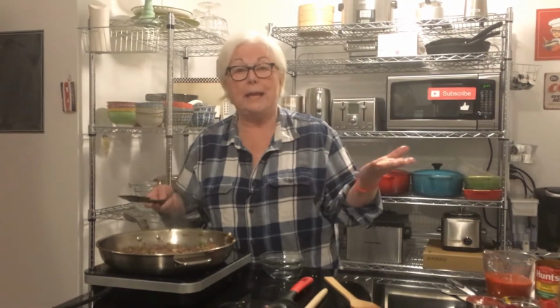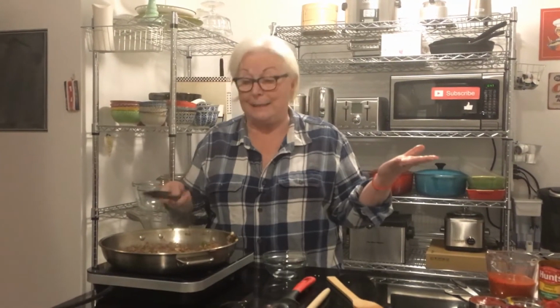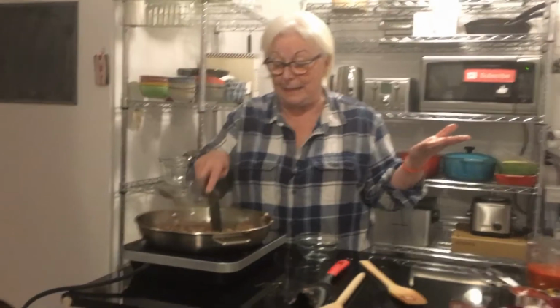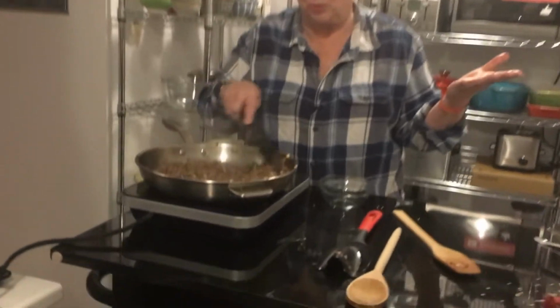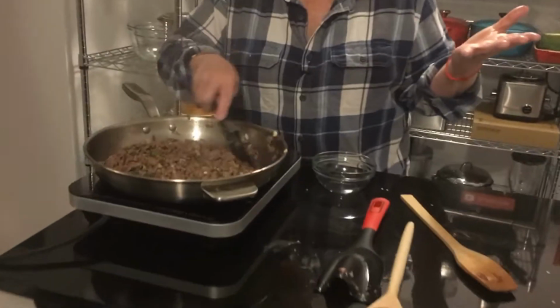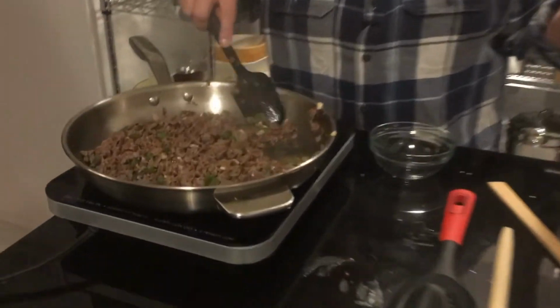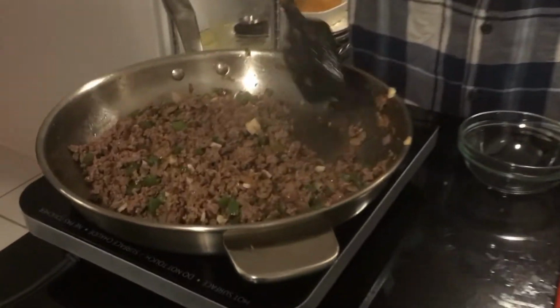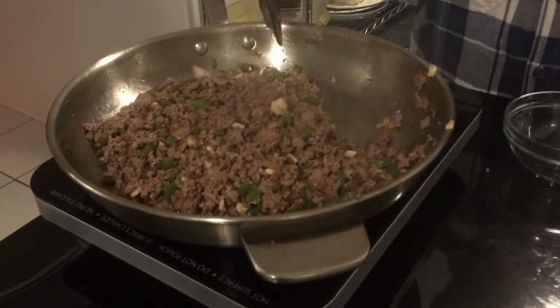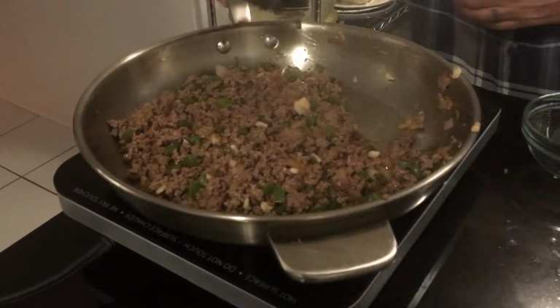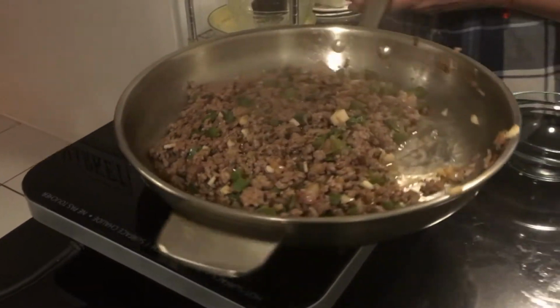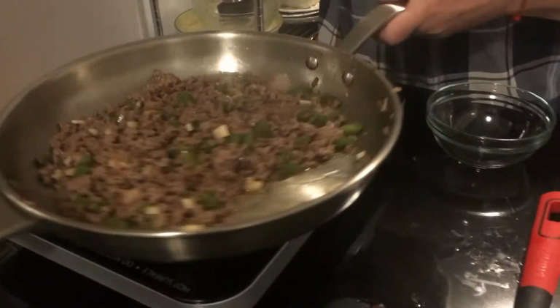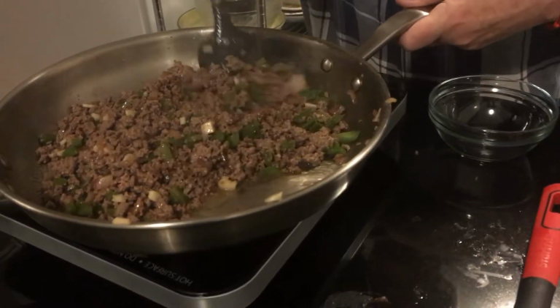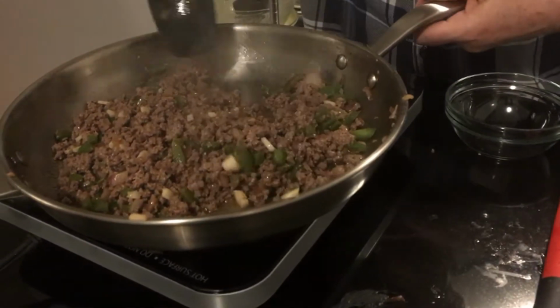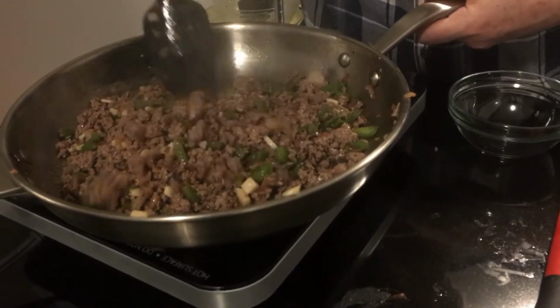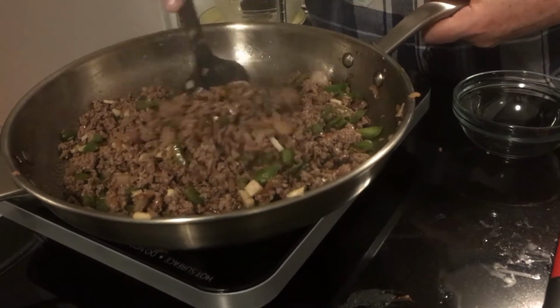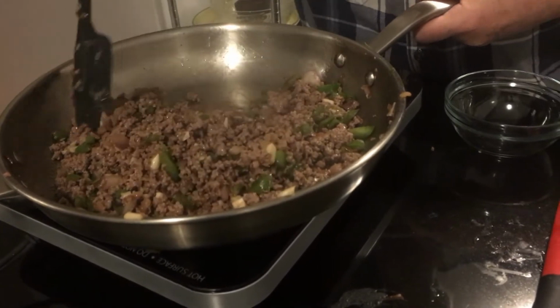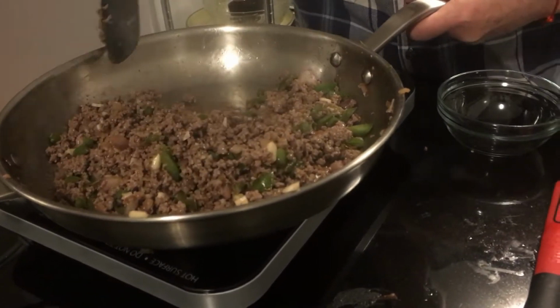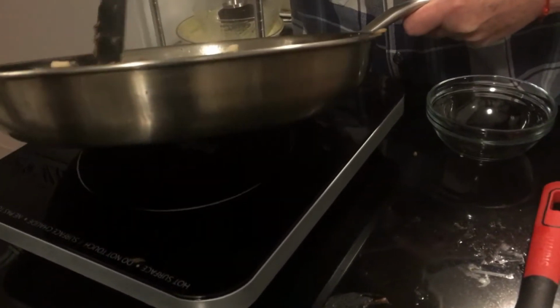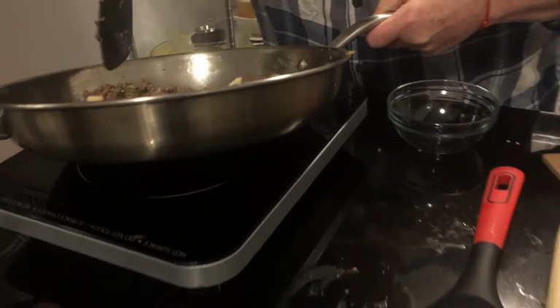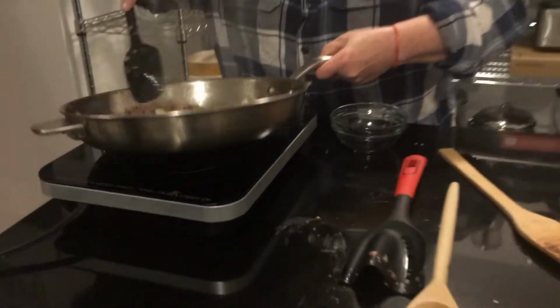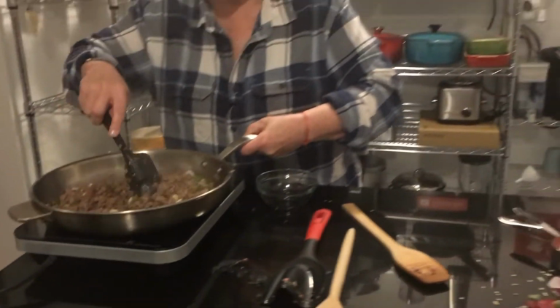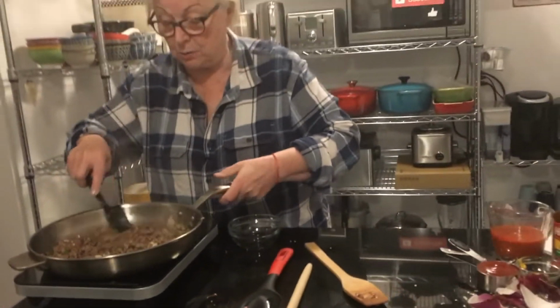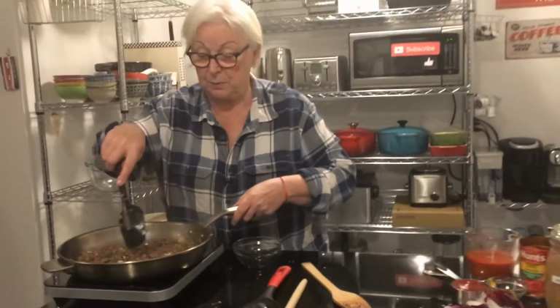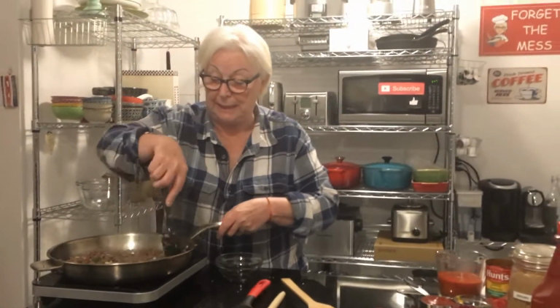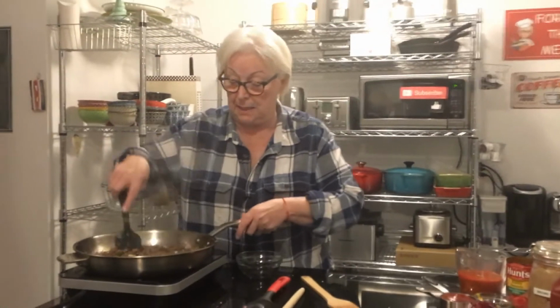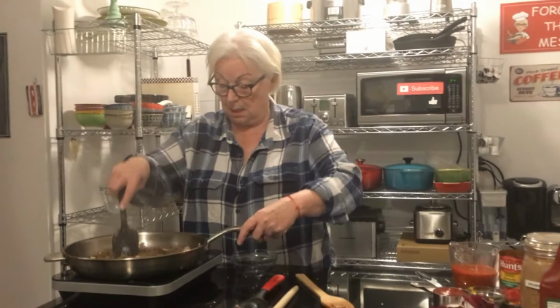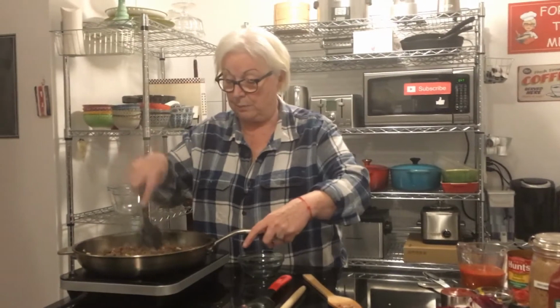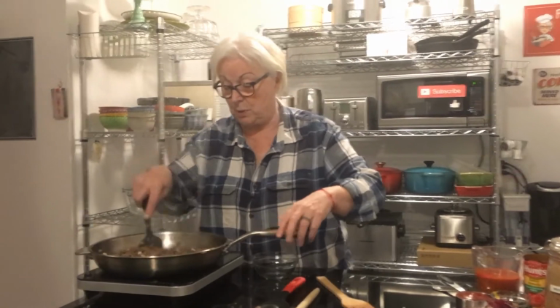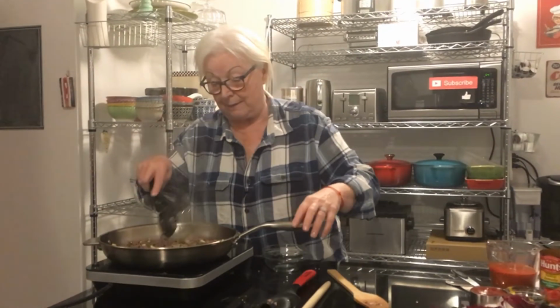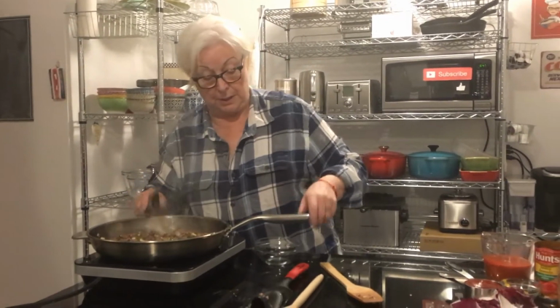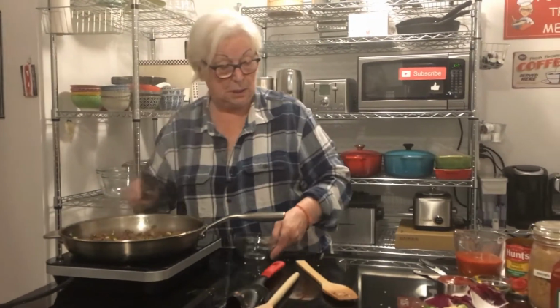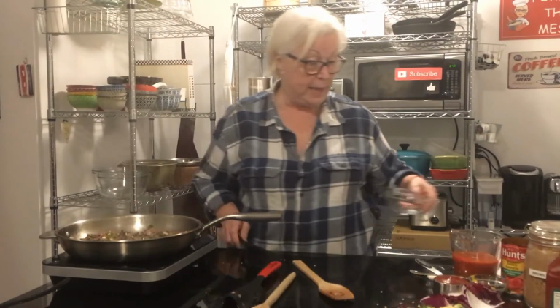Look how long did that take — no time at all. Now the recipe says to drain the oil, but there's very little oil in here. It was really lean ground beef, so I don't have to do that.